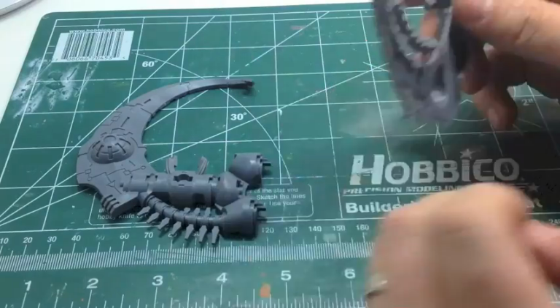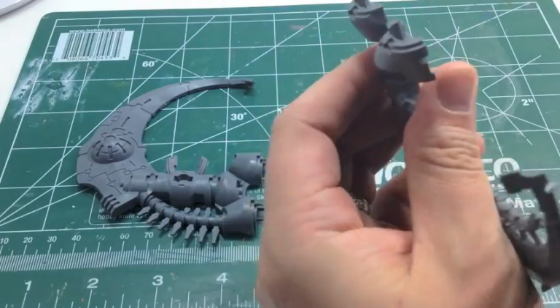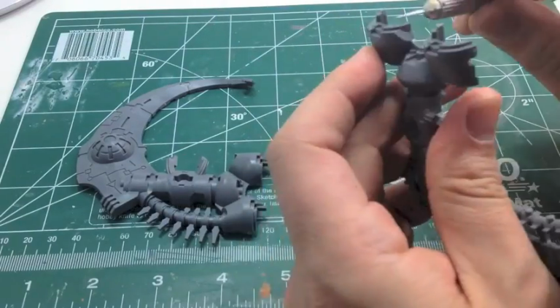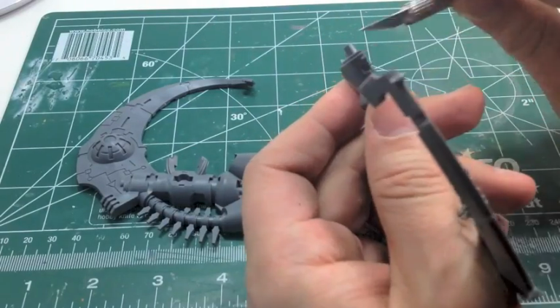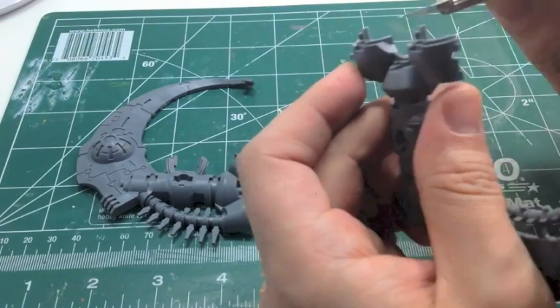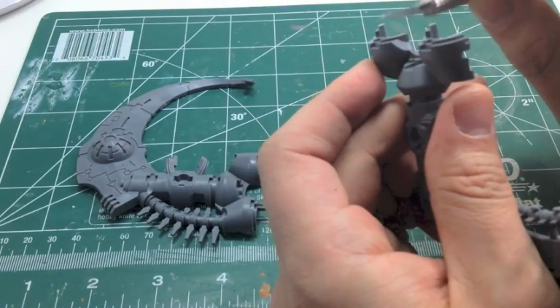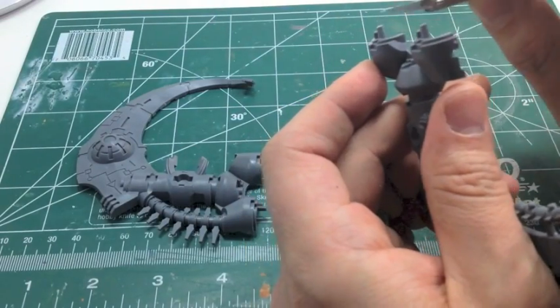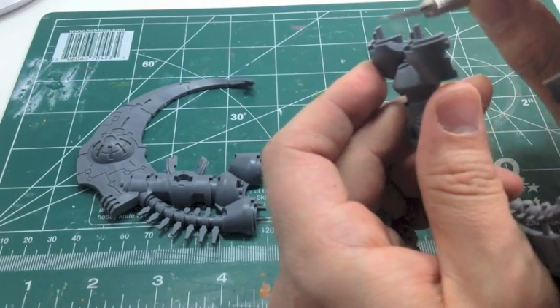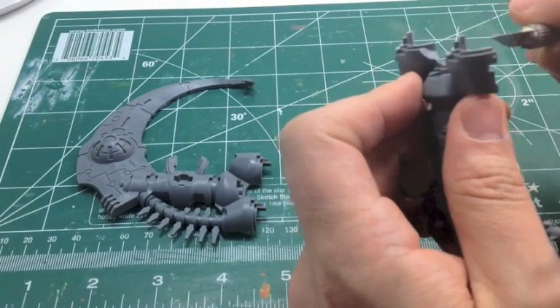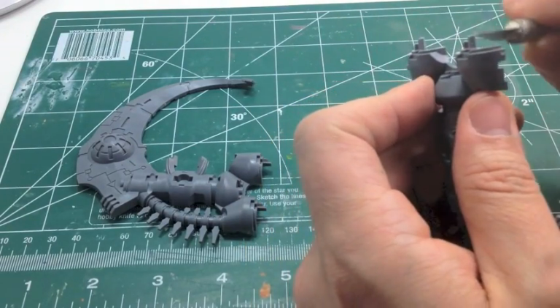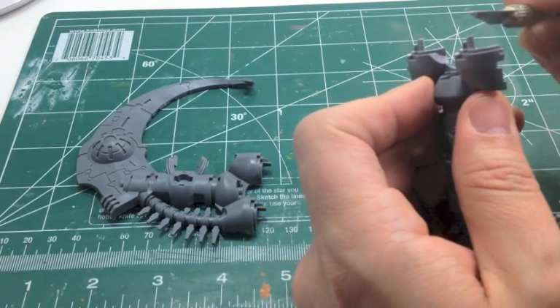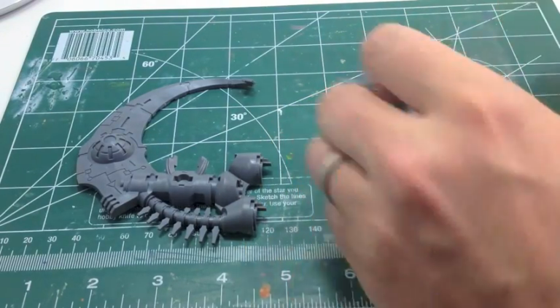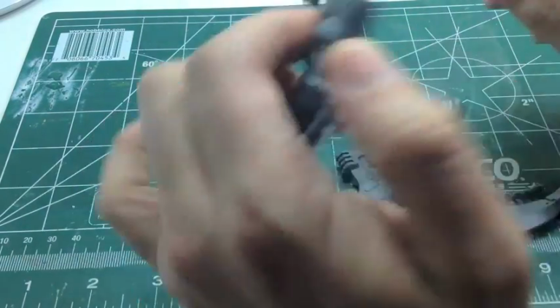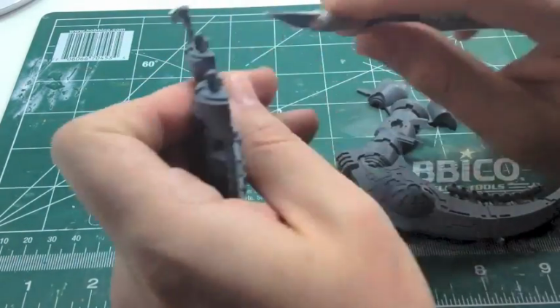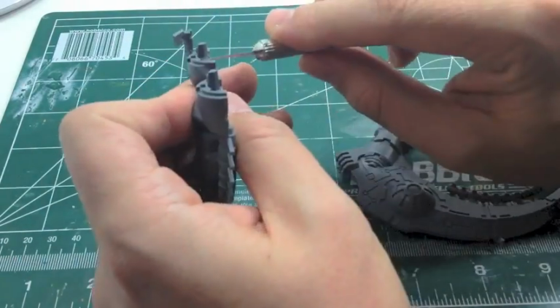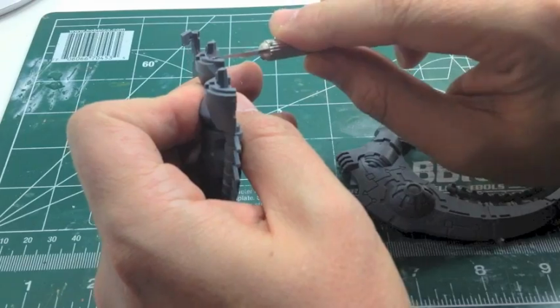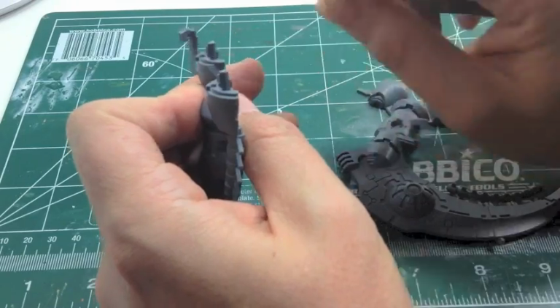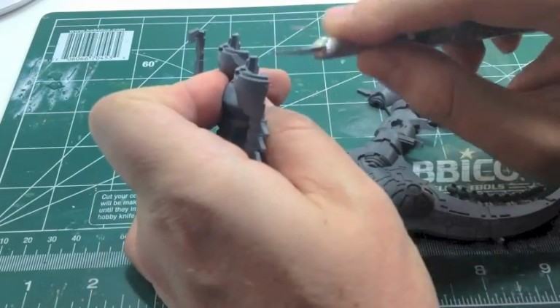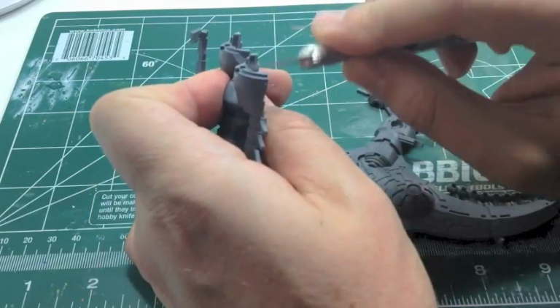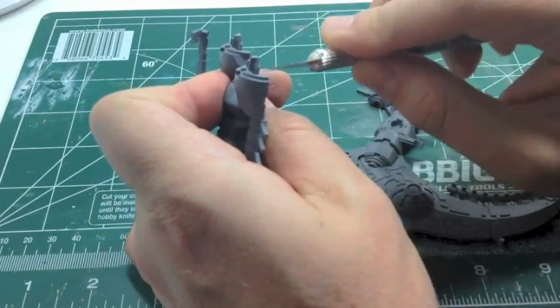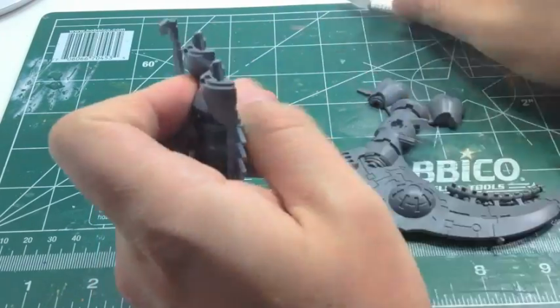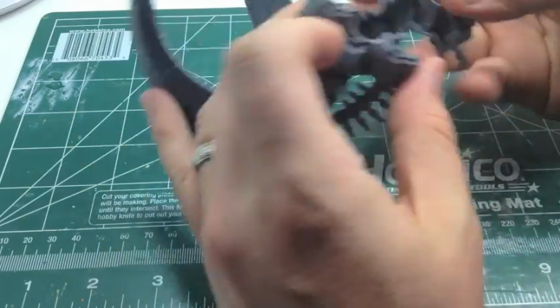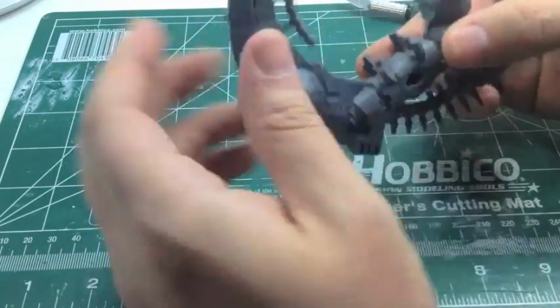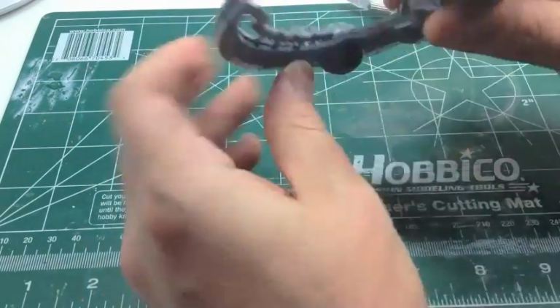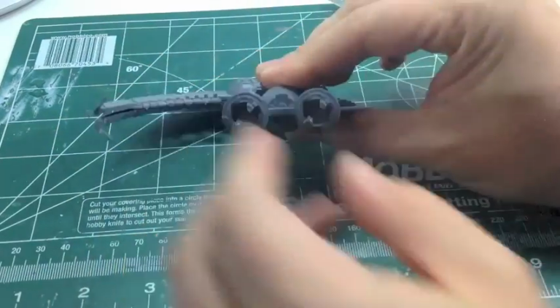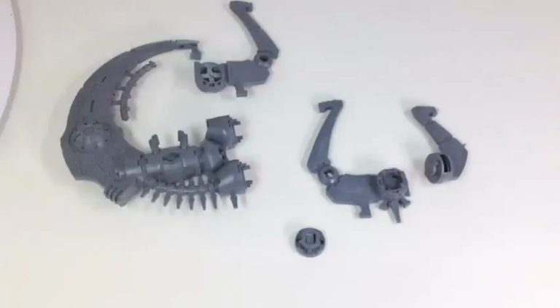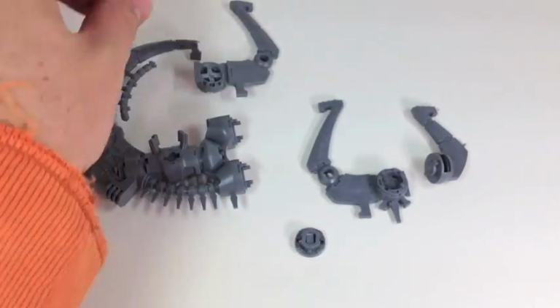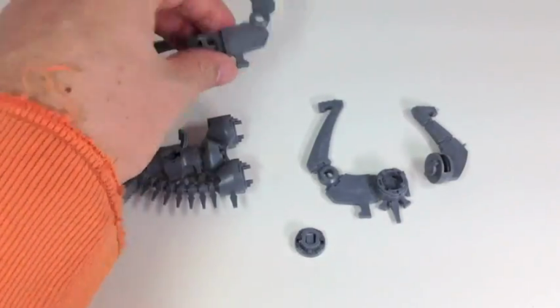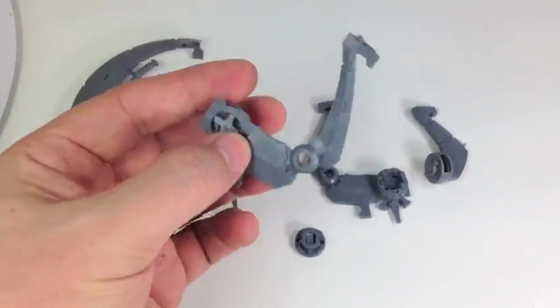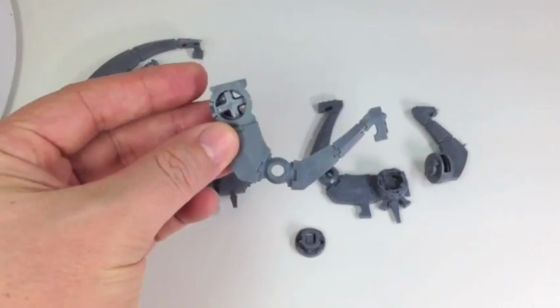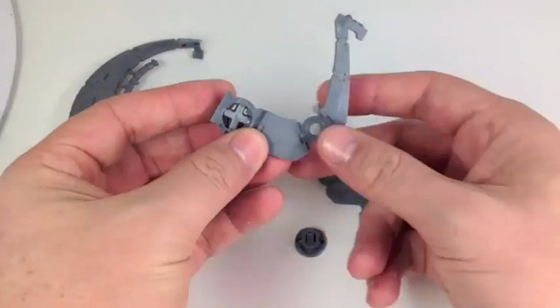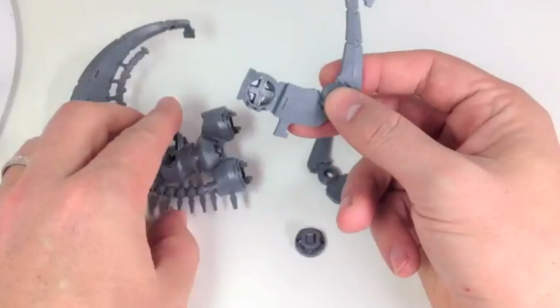And then this is the carriage. On the carriage we have to shave down the inside plastic because we're going to put on large magnets. The magnets were a little bit larger than that sizing so that helps us out with fitting those in.